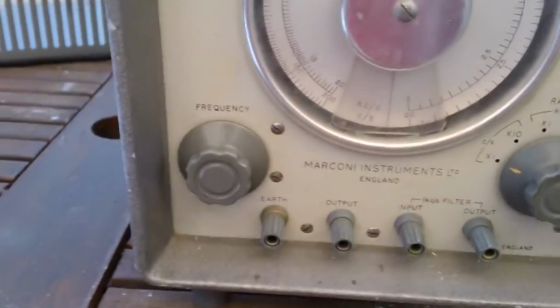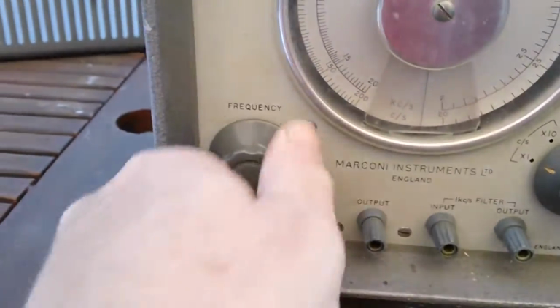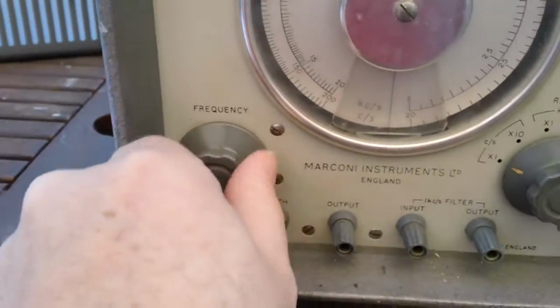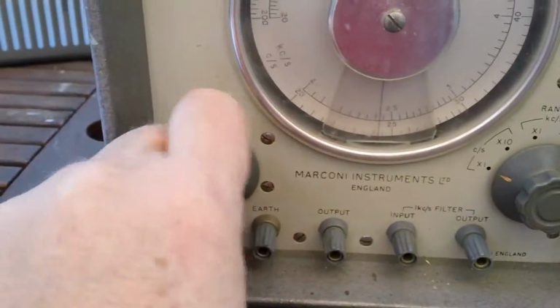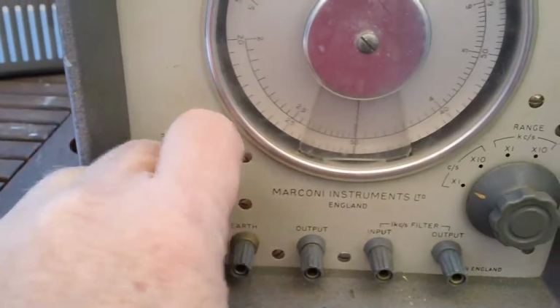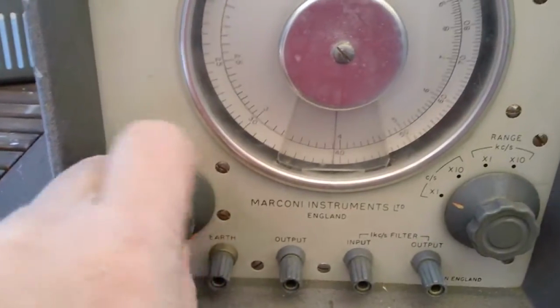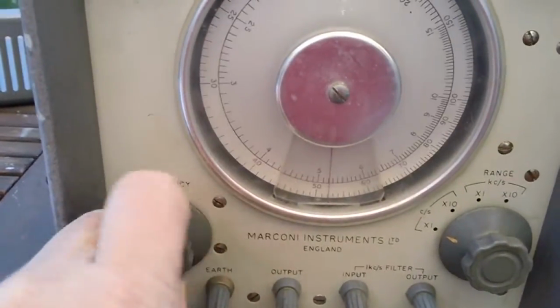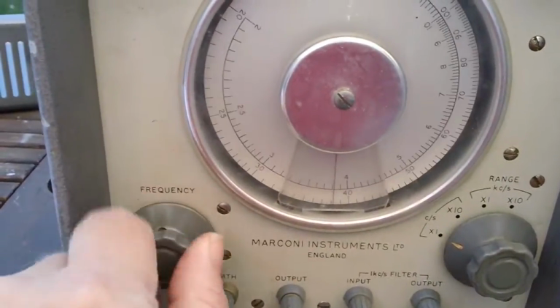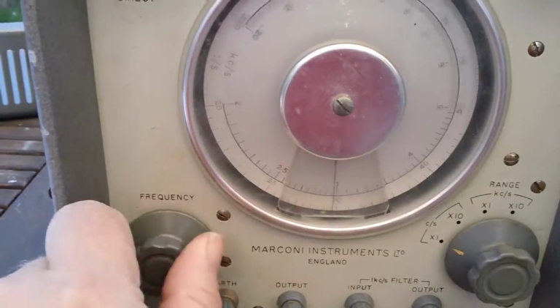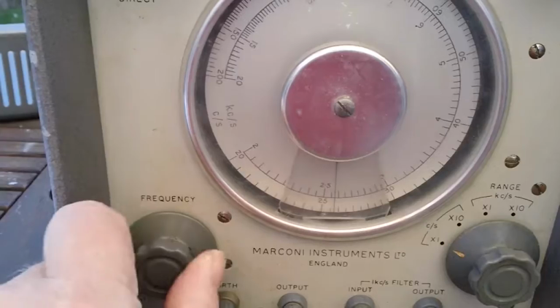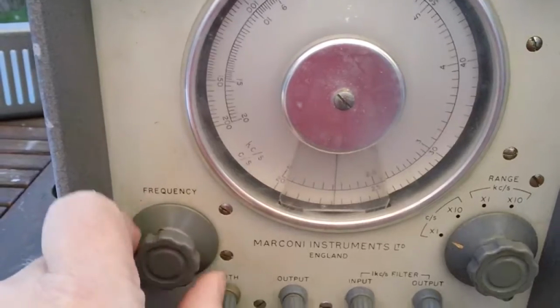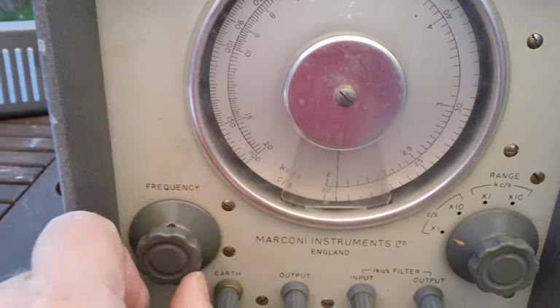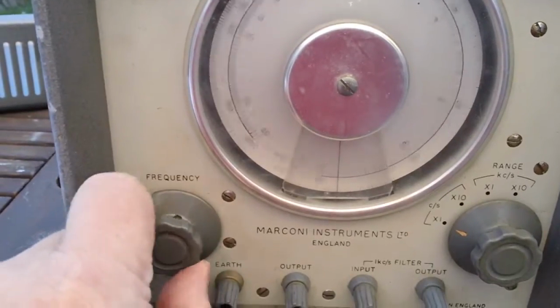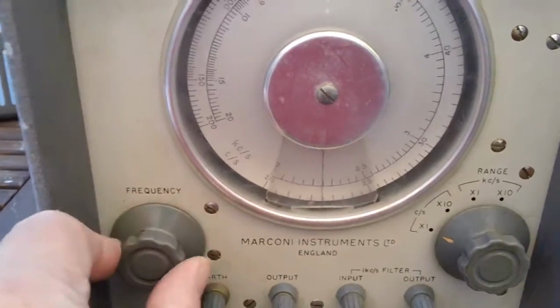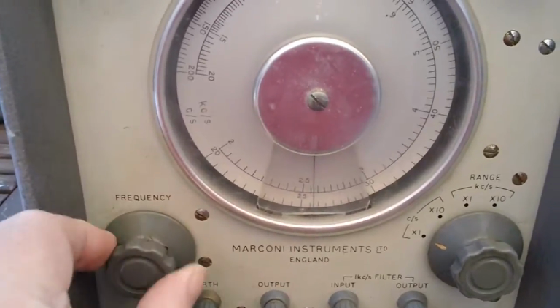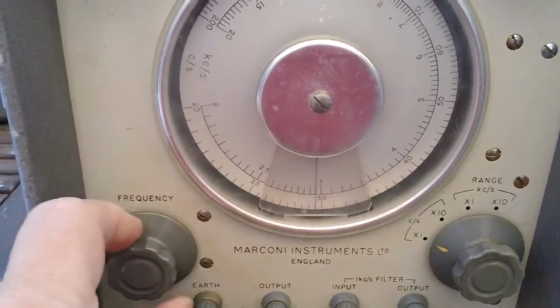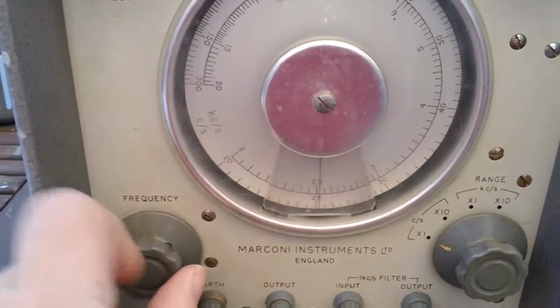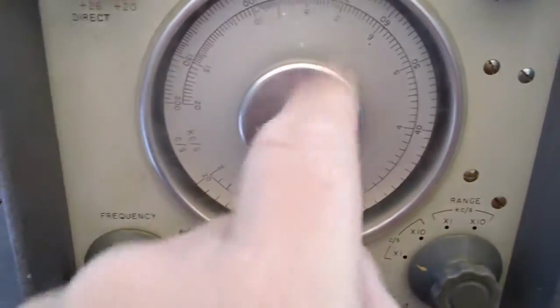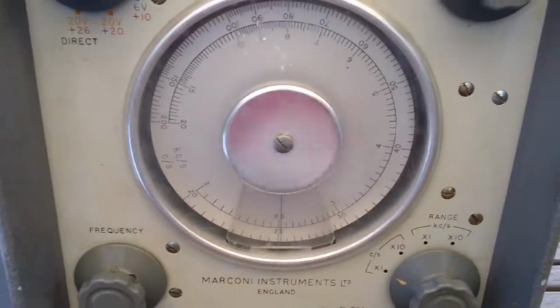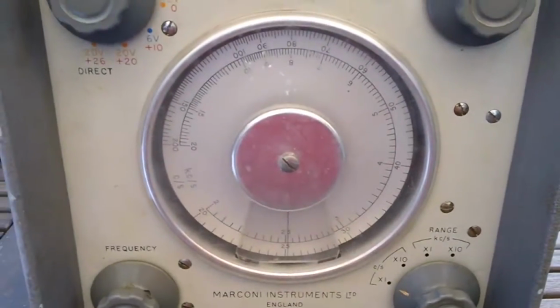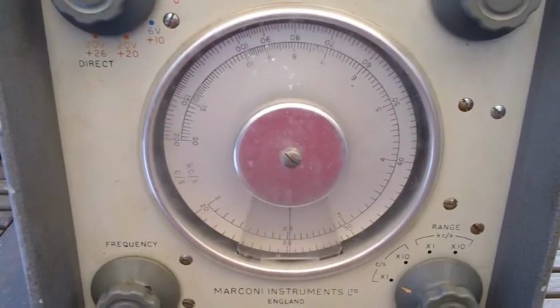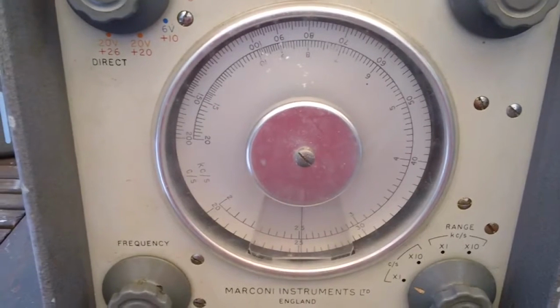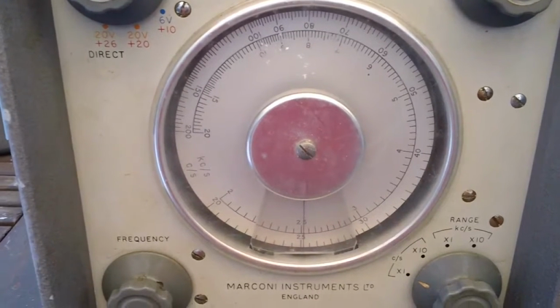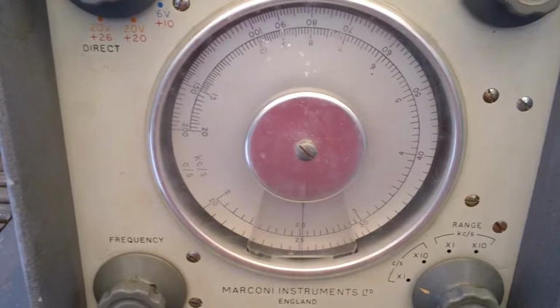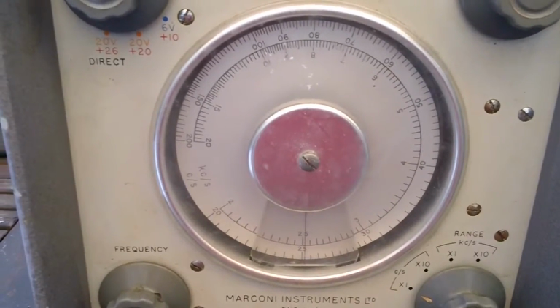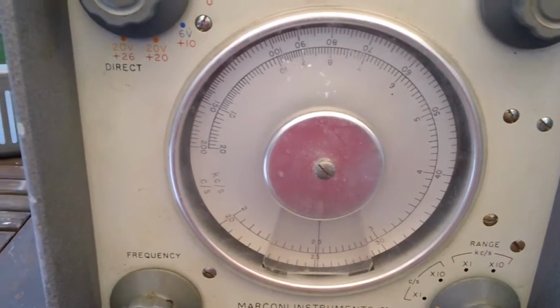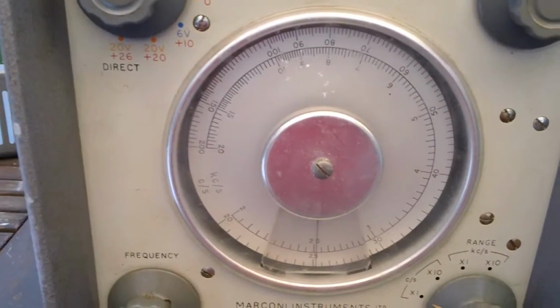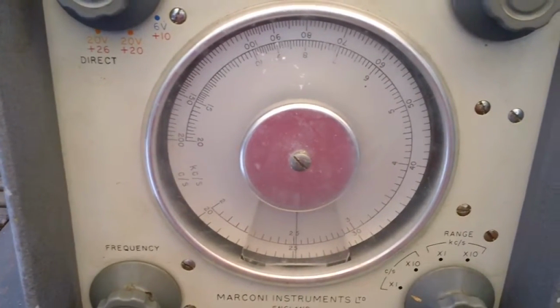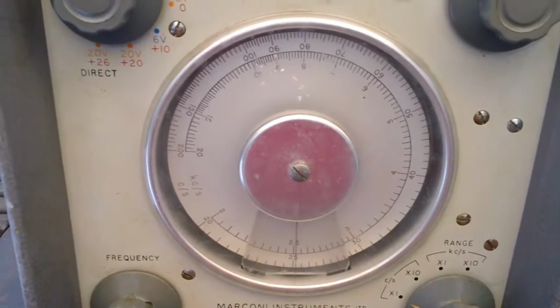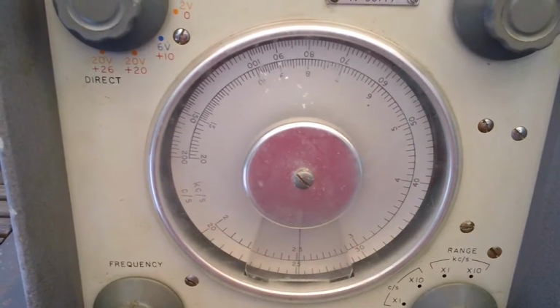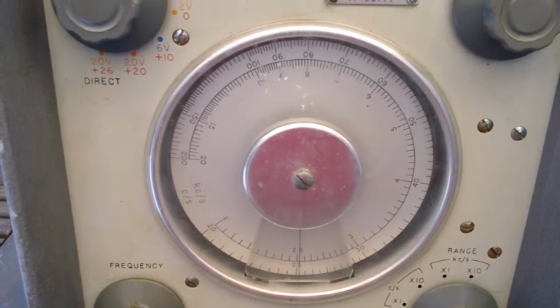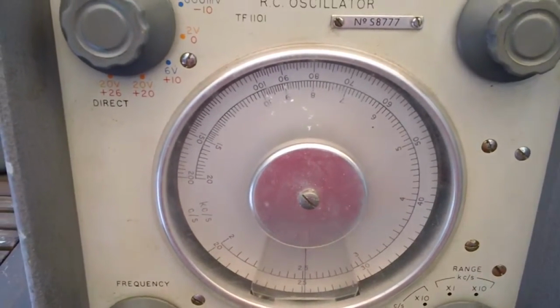There's your frequency knob for changing the frequency, and inside here is a huge great air-space capacitor like you'd see inside an old radio.